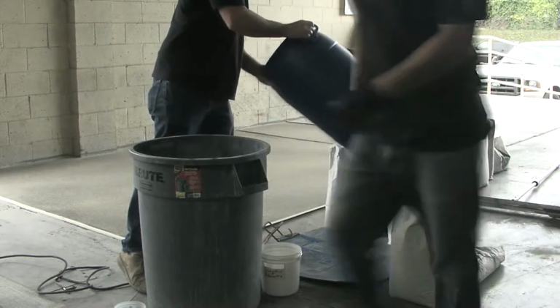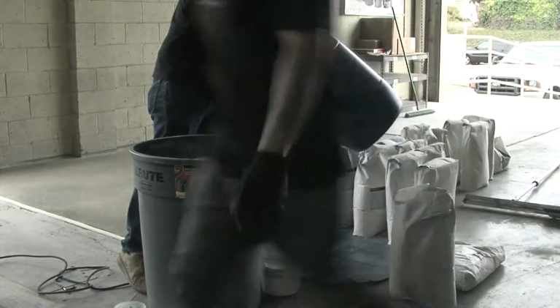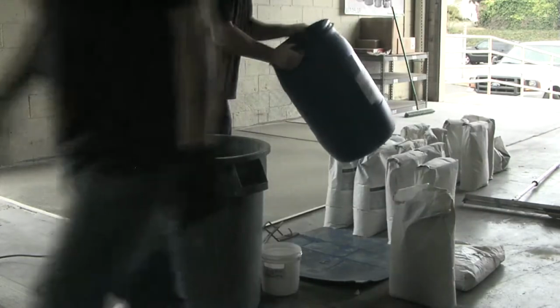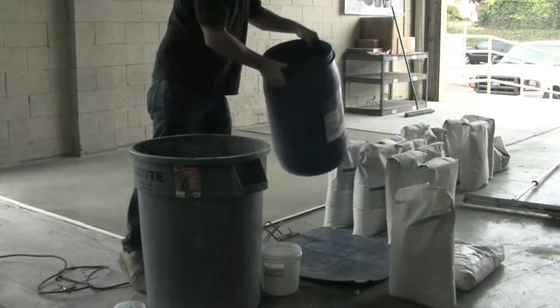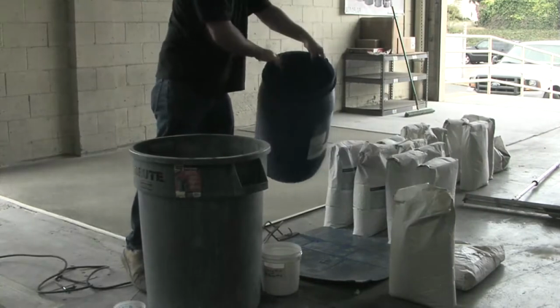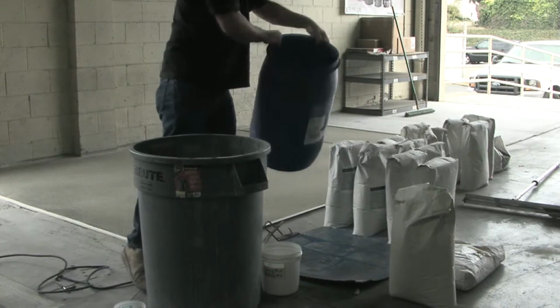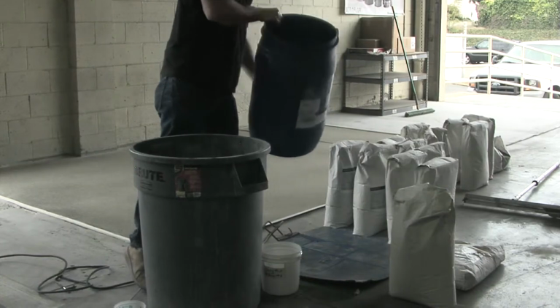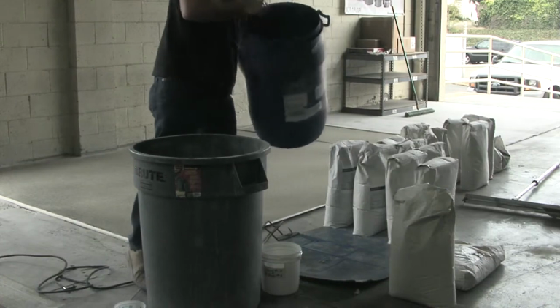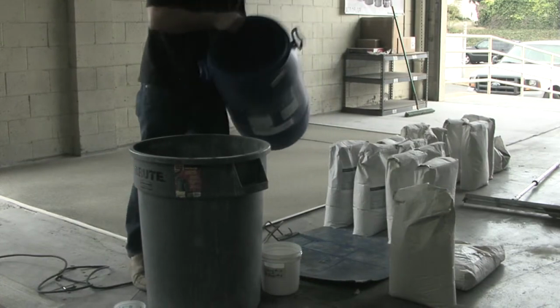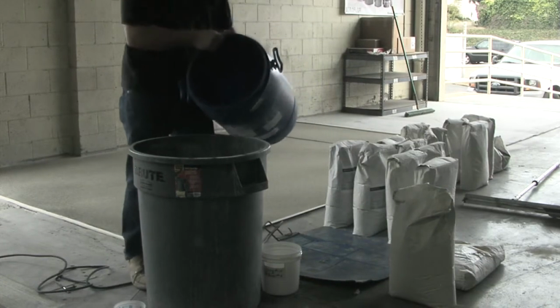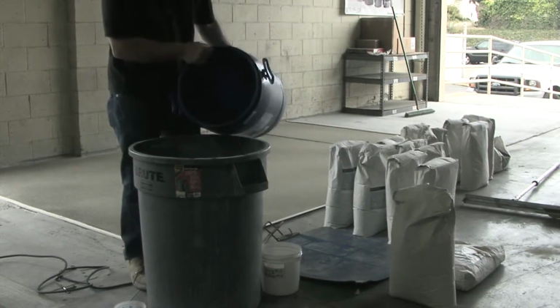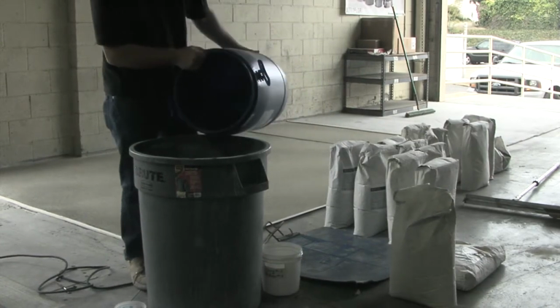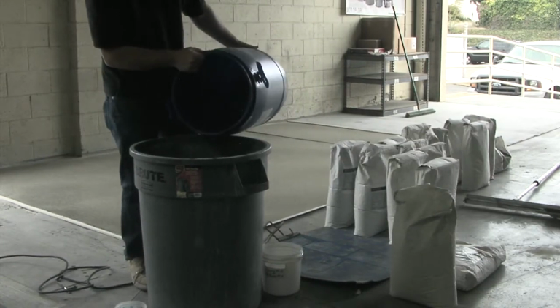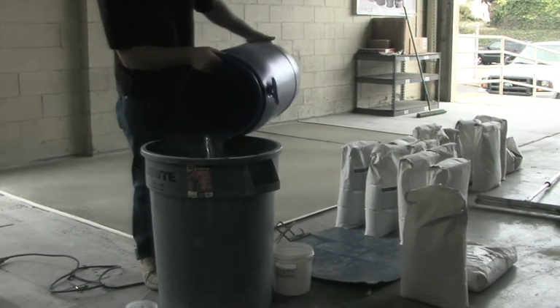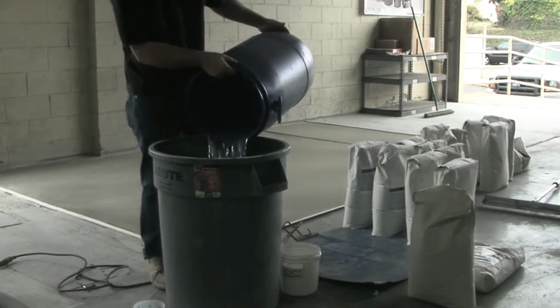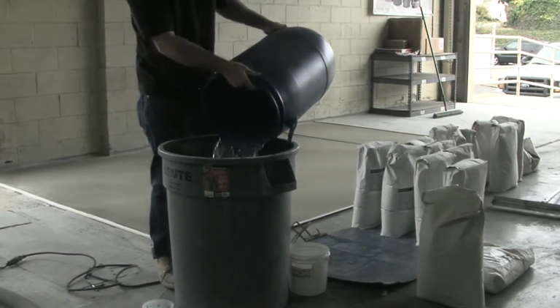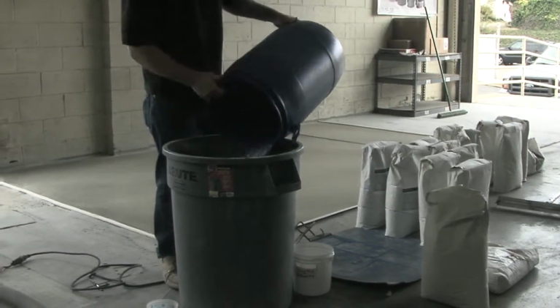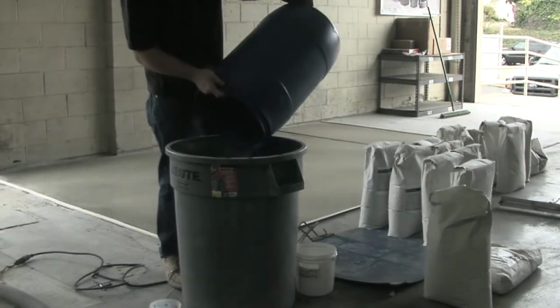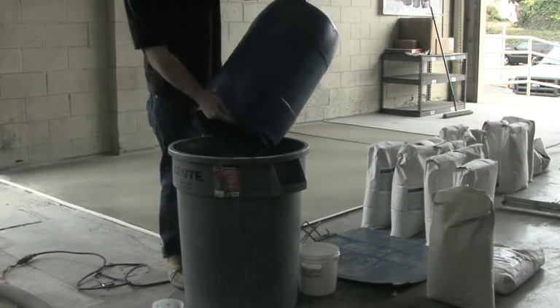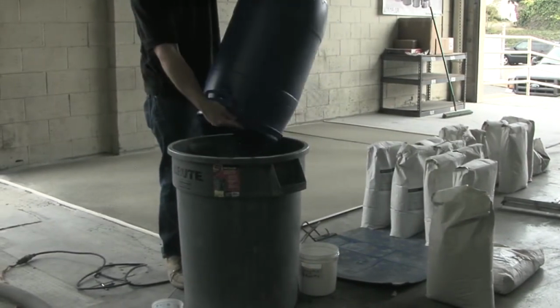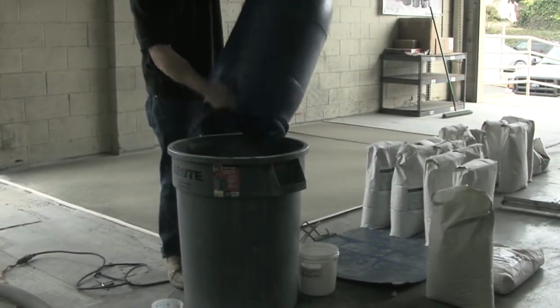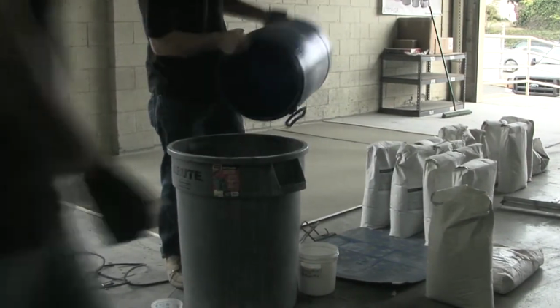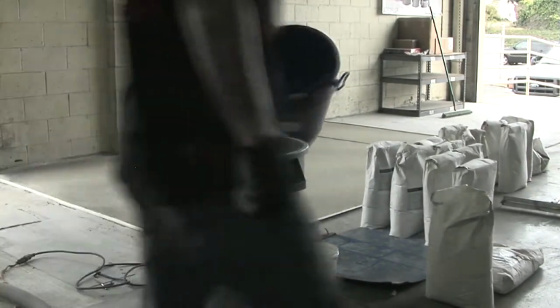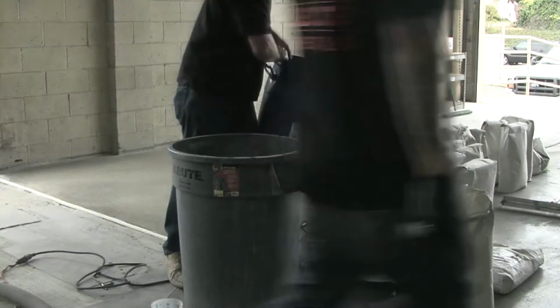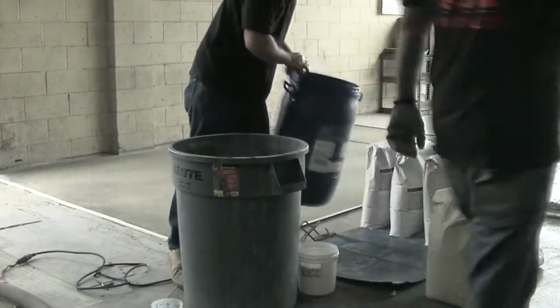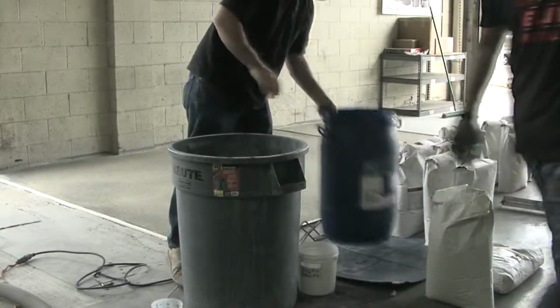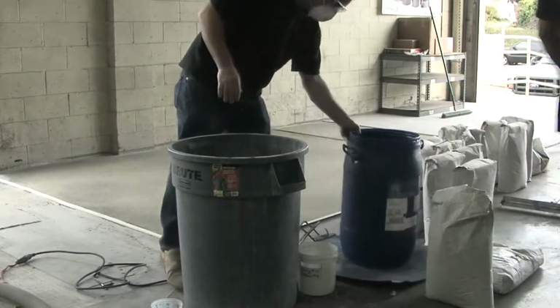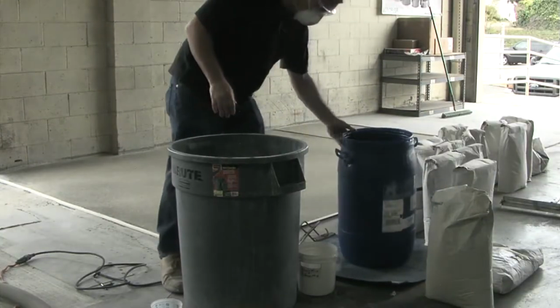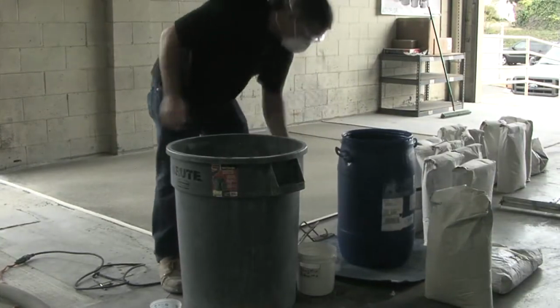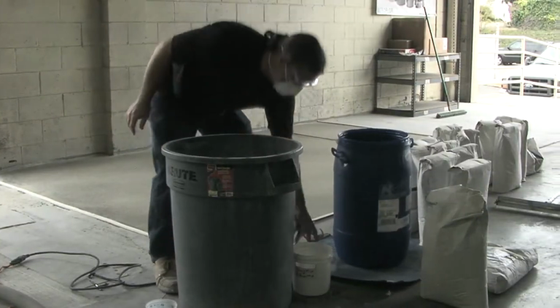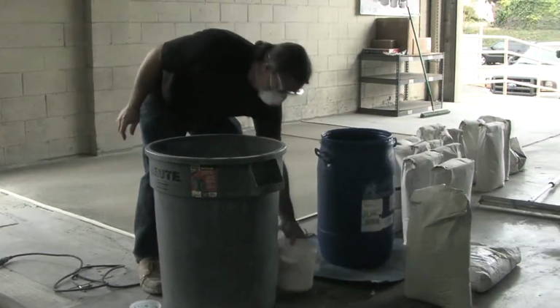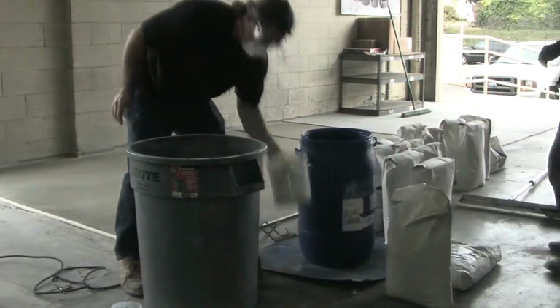Start by staging the material and protecting the adjacent areas. Make sure you have an adequate water supply to keep up with the pour.